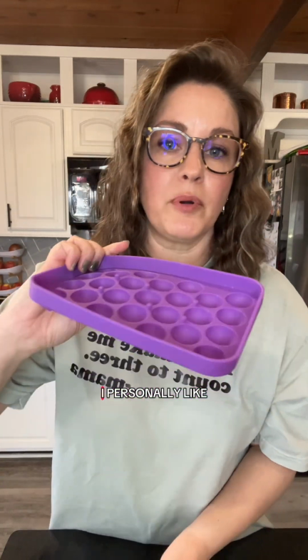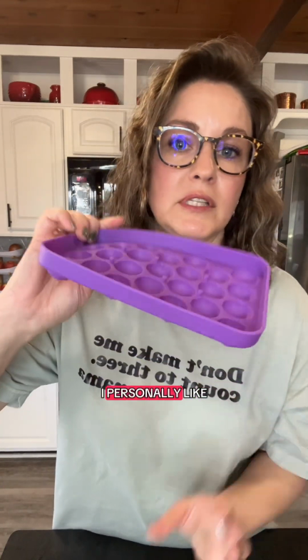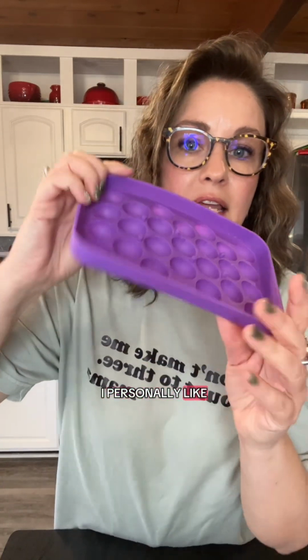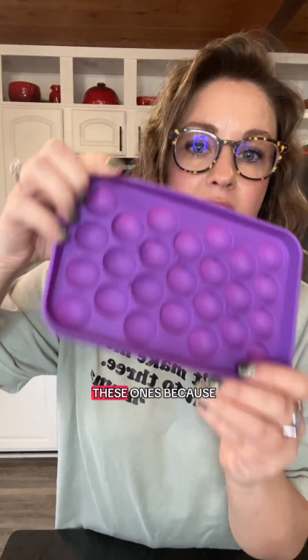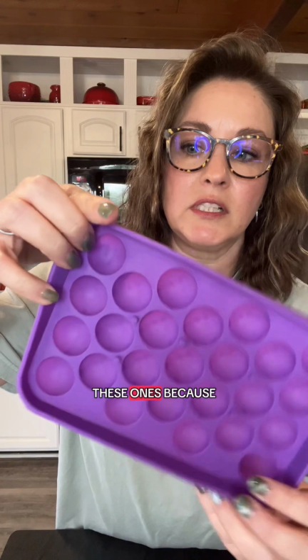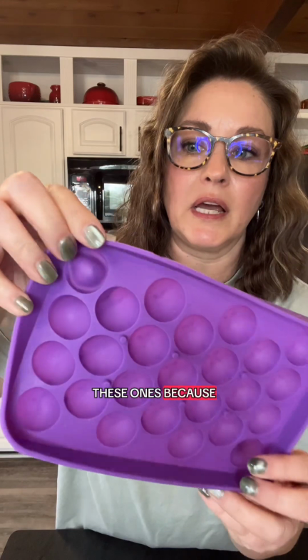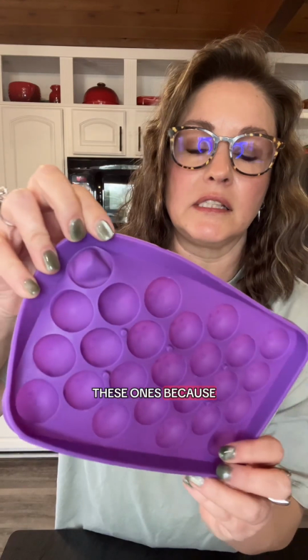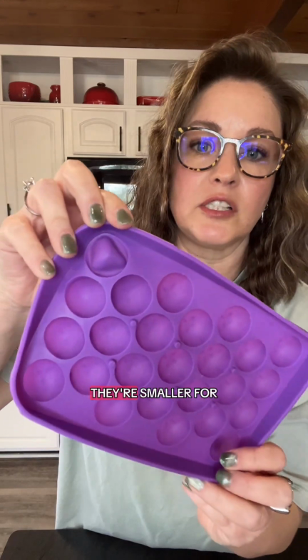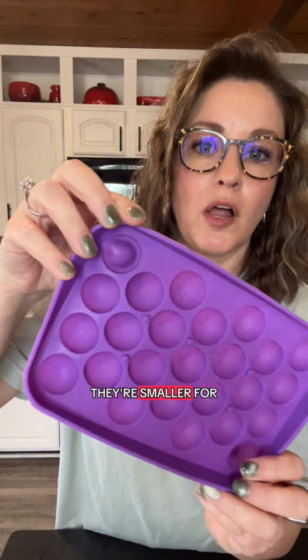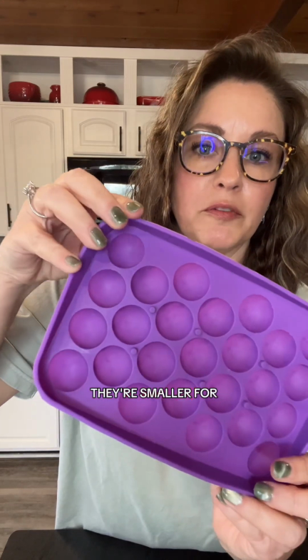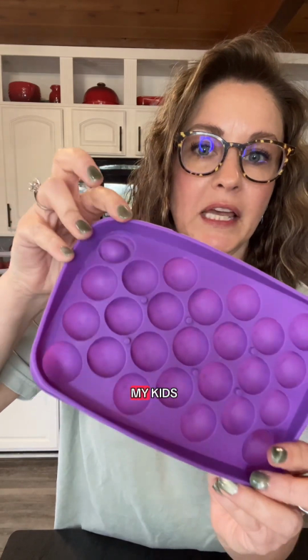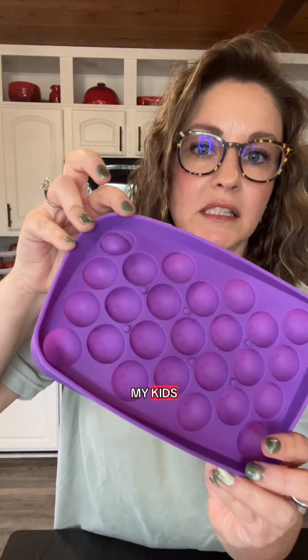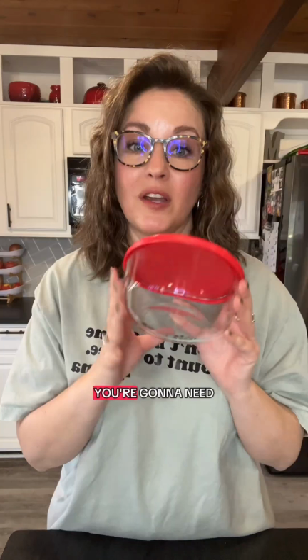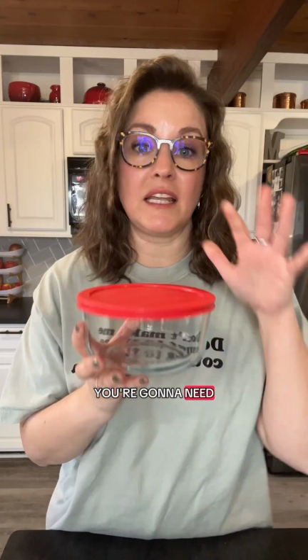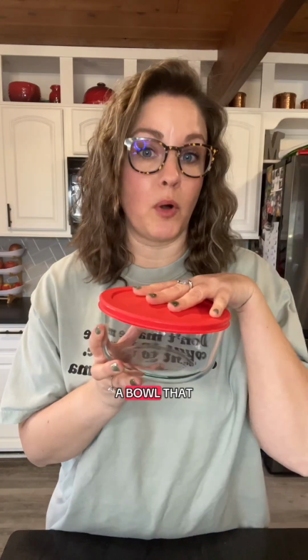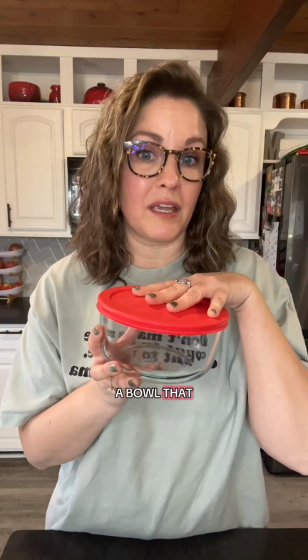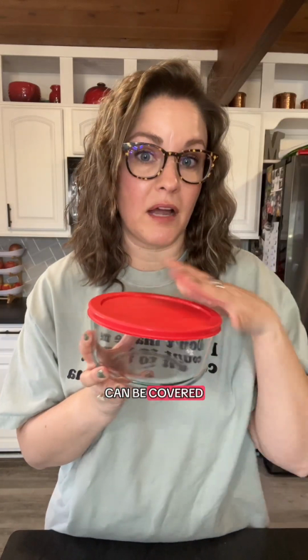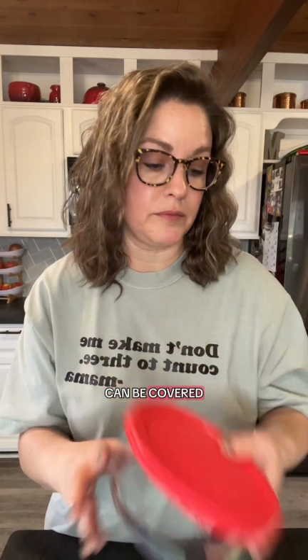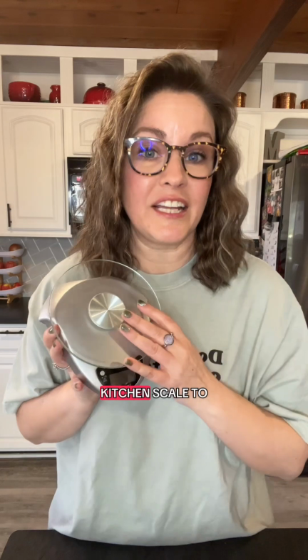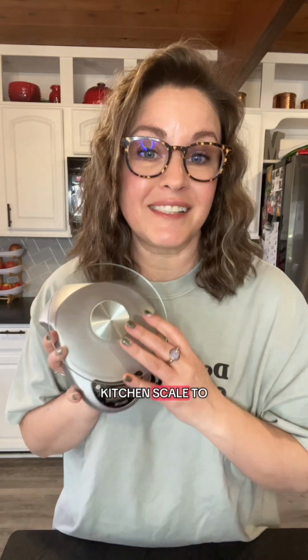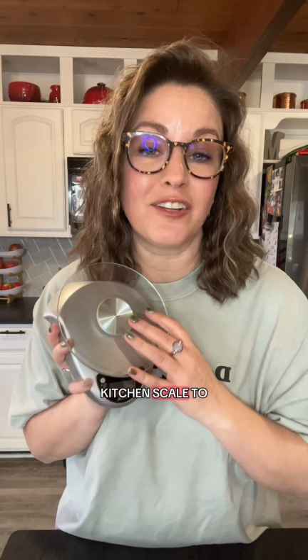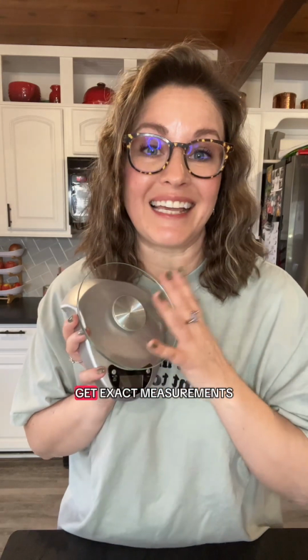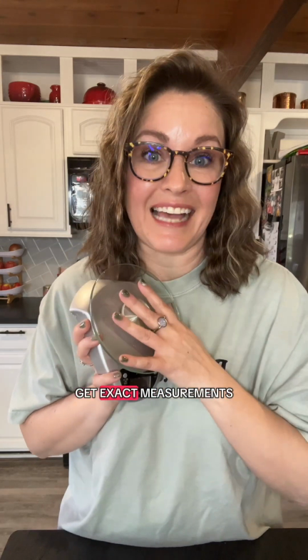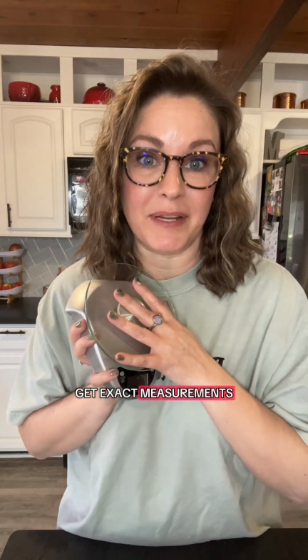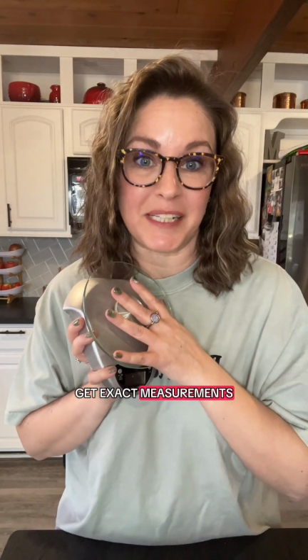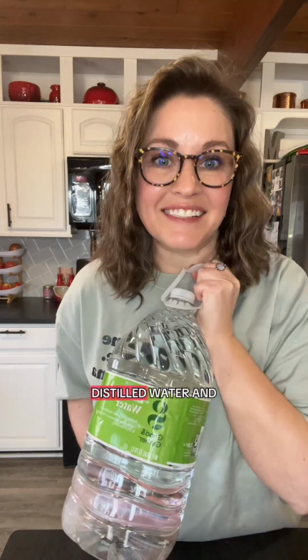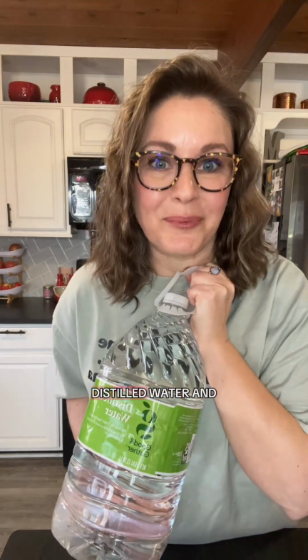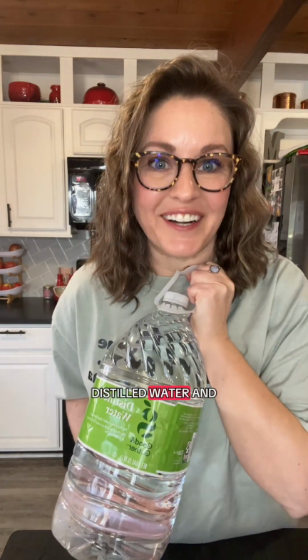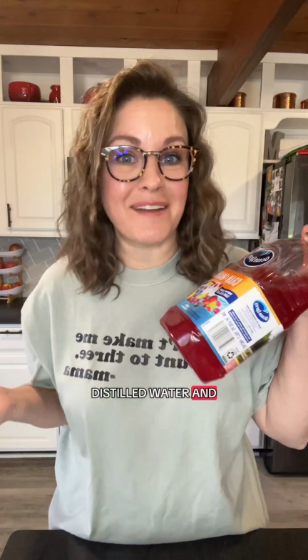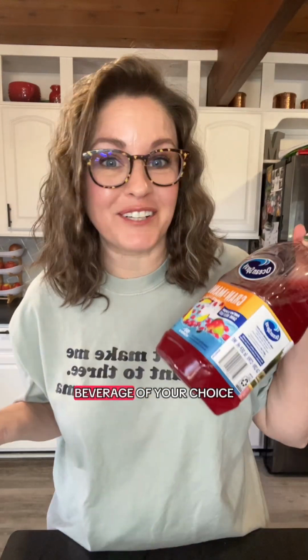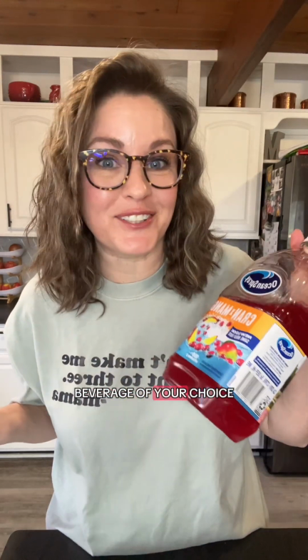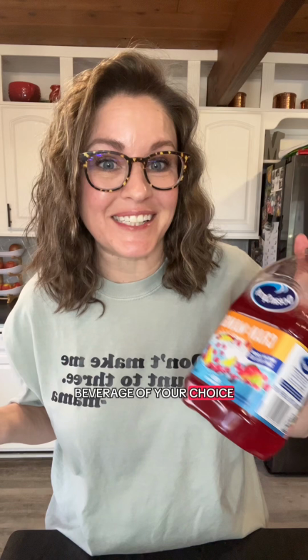I personally like these ones because they're smaller for my kids. You're also going to need a bowl that can be covered, a kitchen scale to get exact measurements, distilled water, and a beverage of your choice.